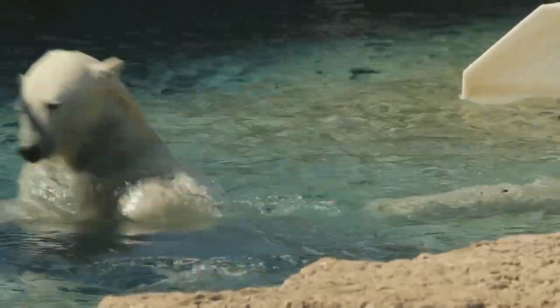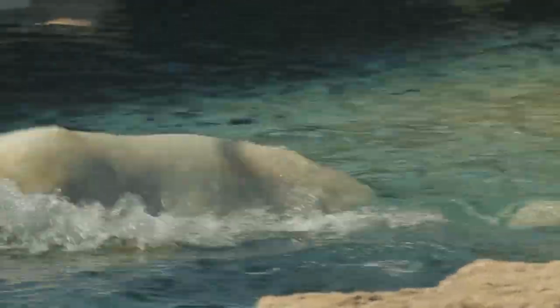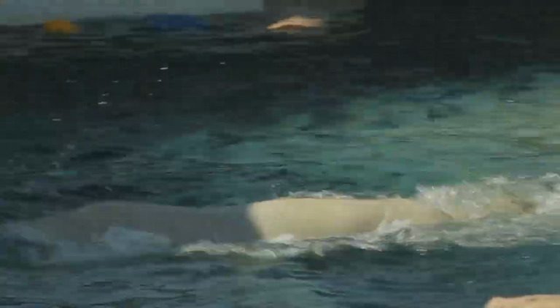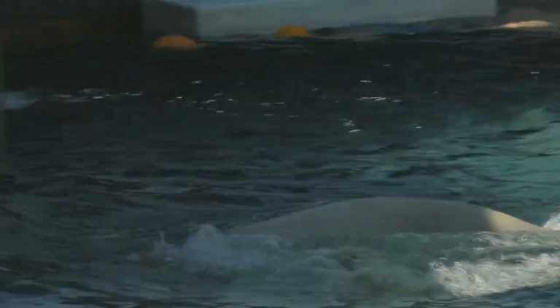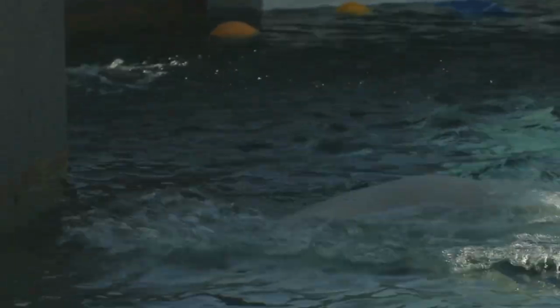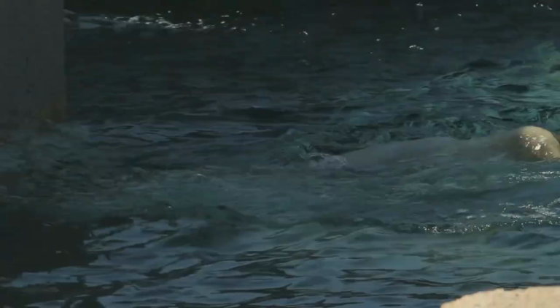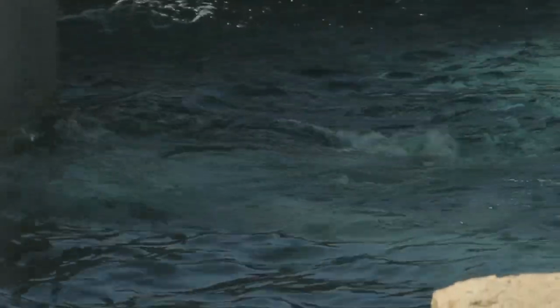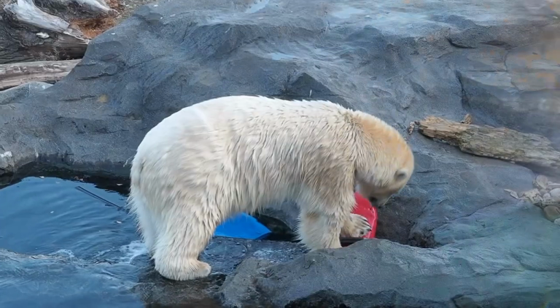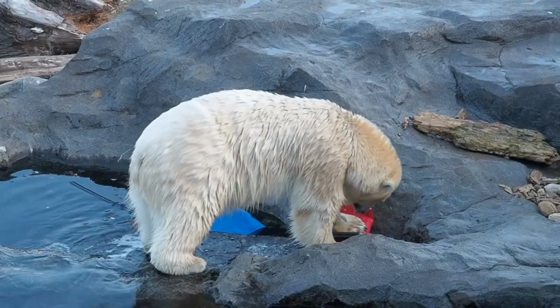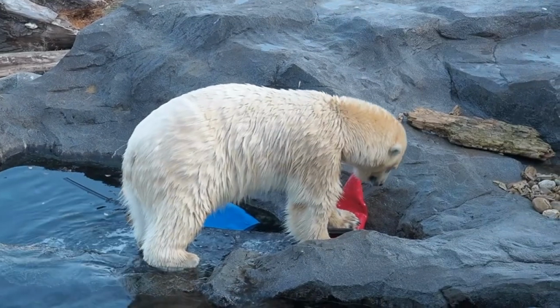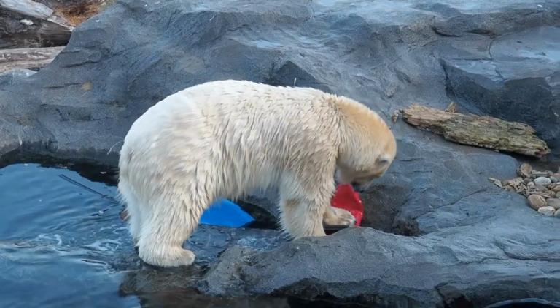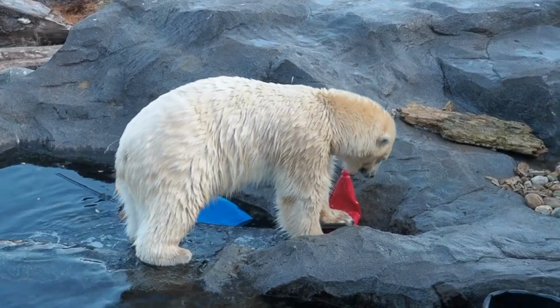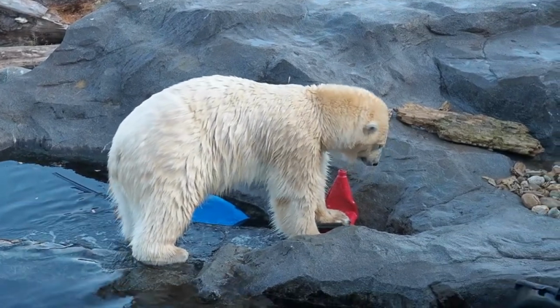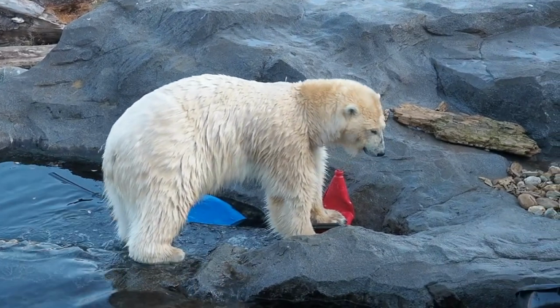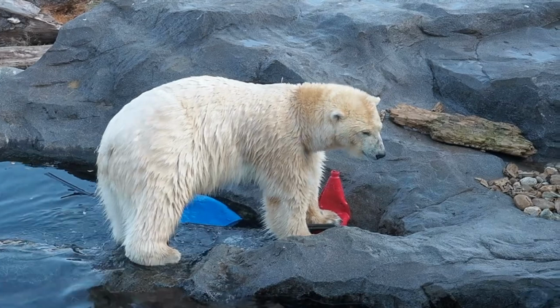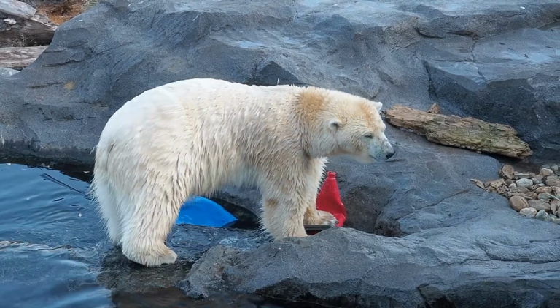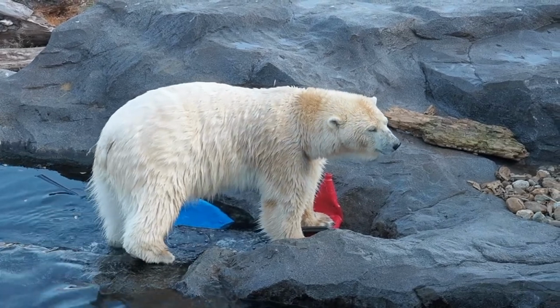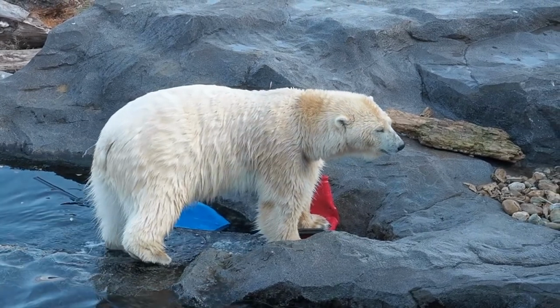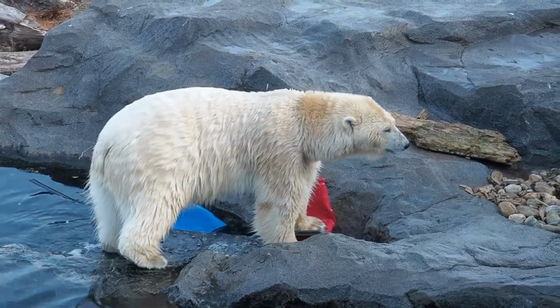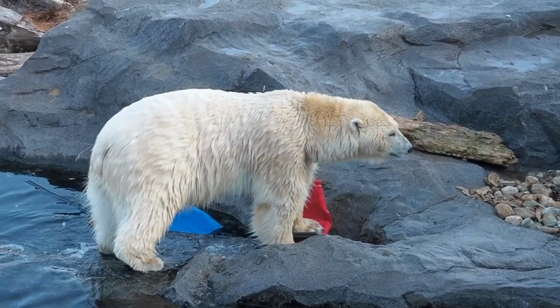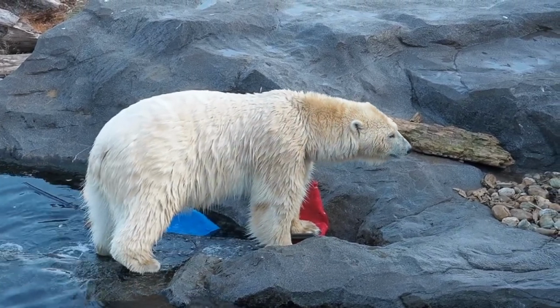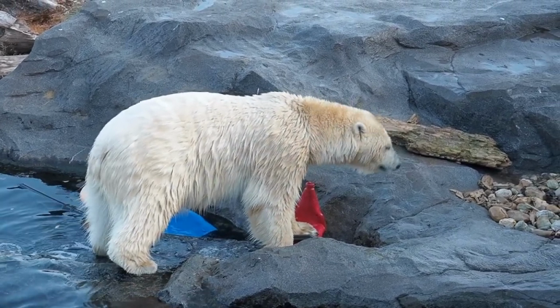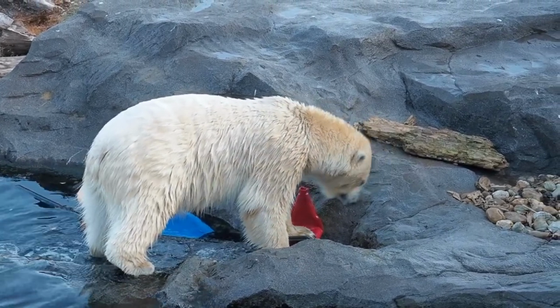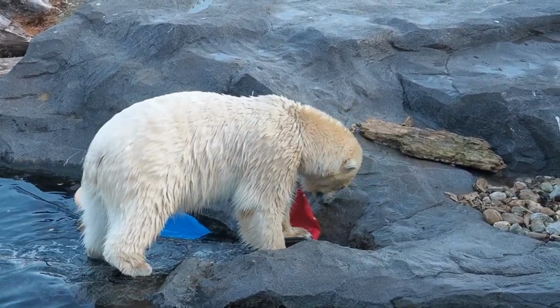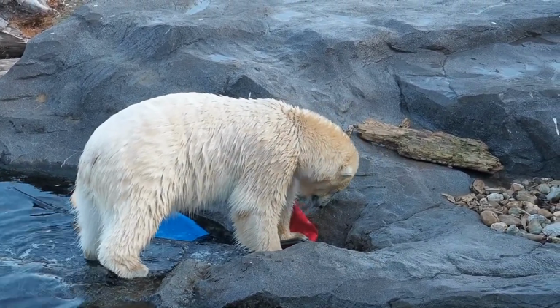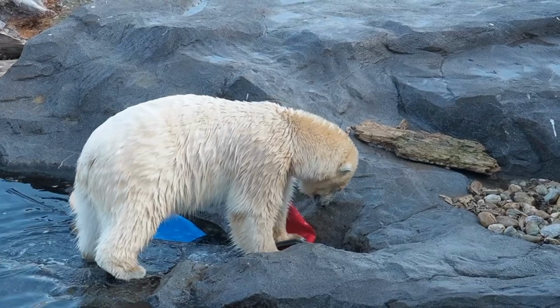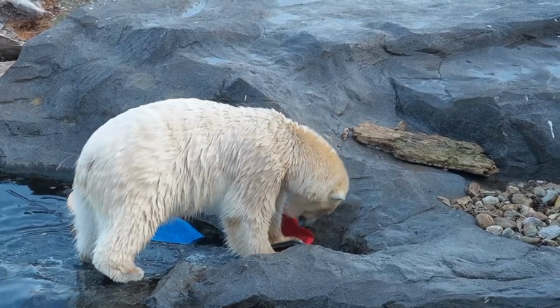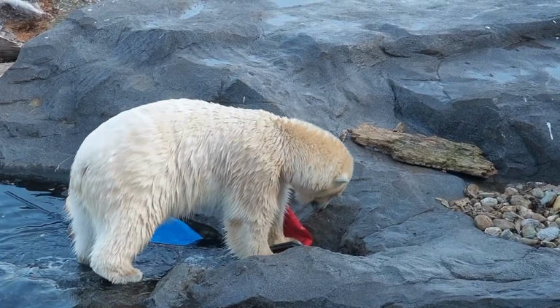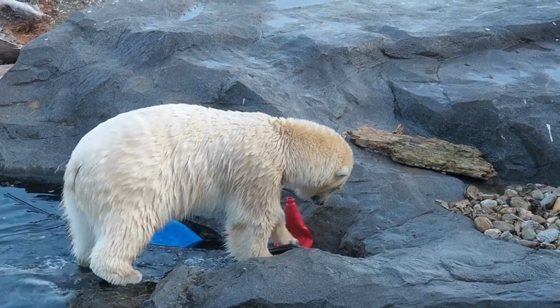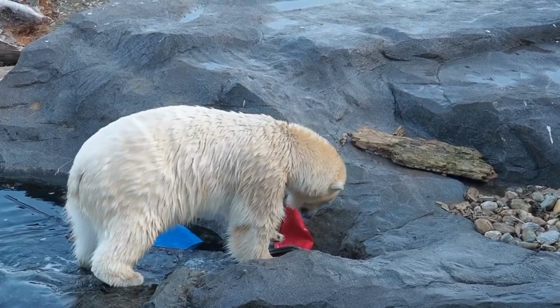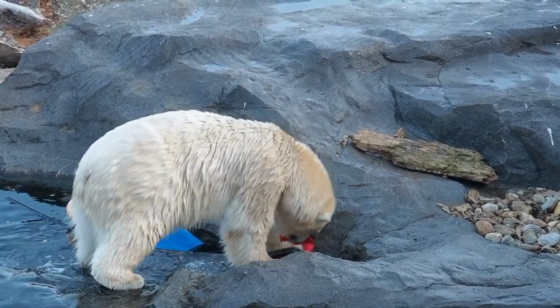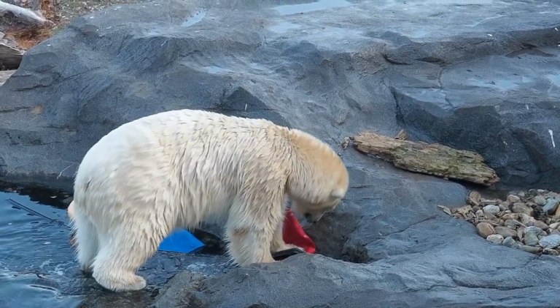There are only about 25,000 to 30,000 polar bears remaining on our planet. They are a threatened species under the U.S. Endangered Species Act, and they have been classified as vulnerable on the IUCN Red List.